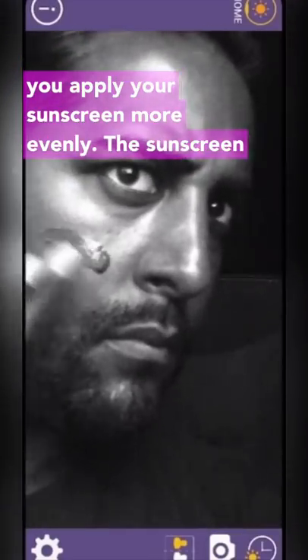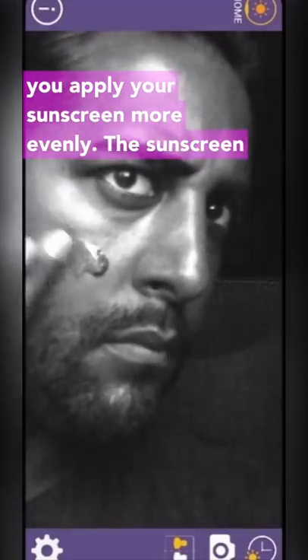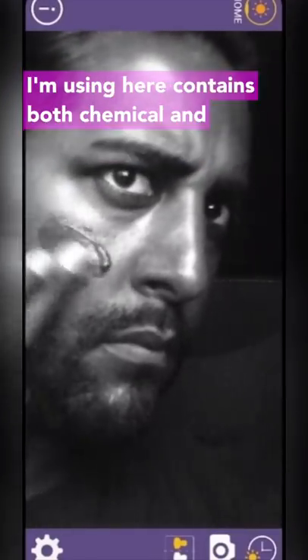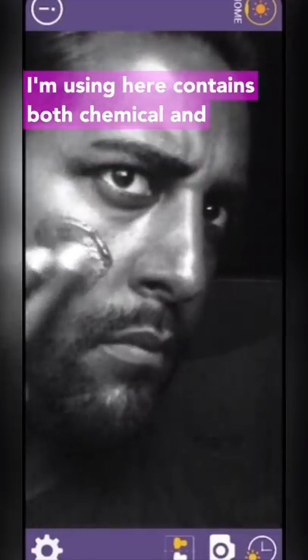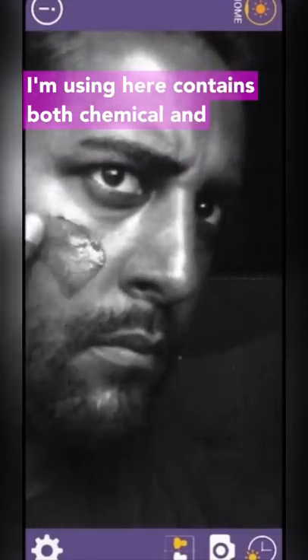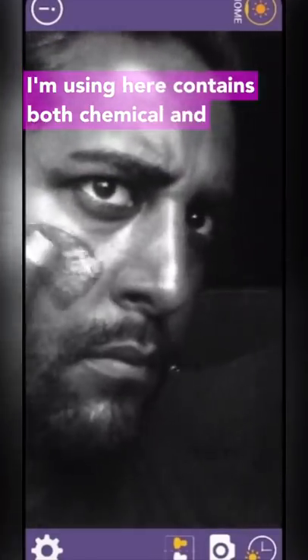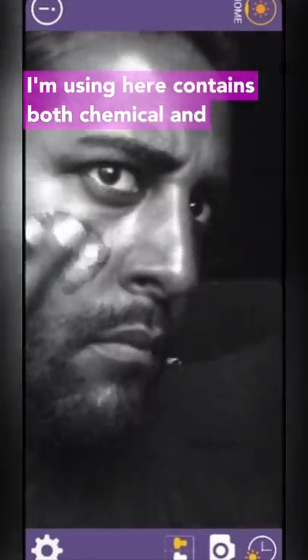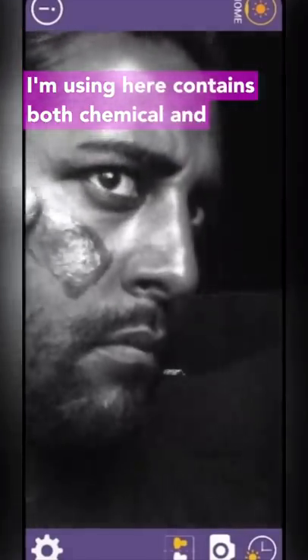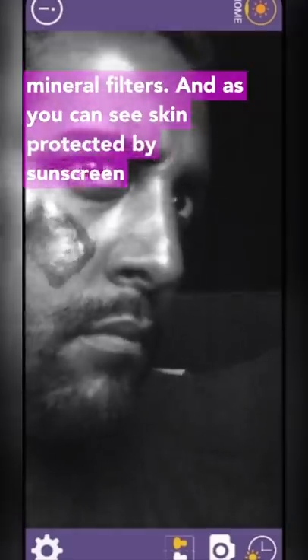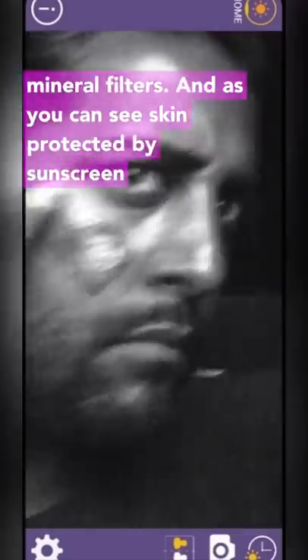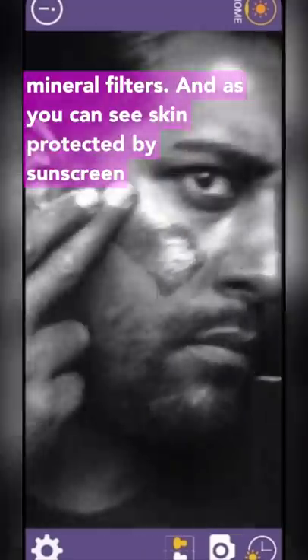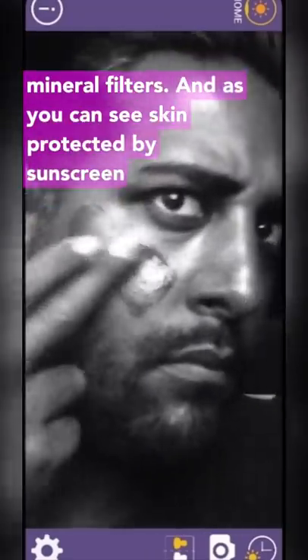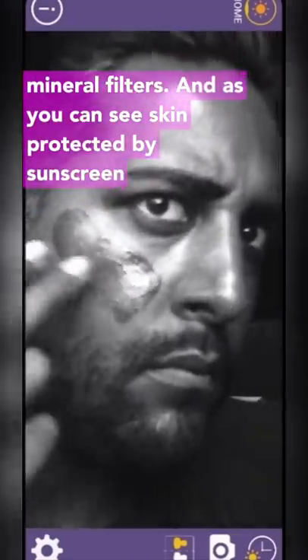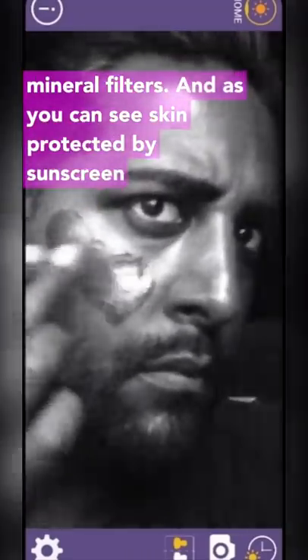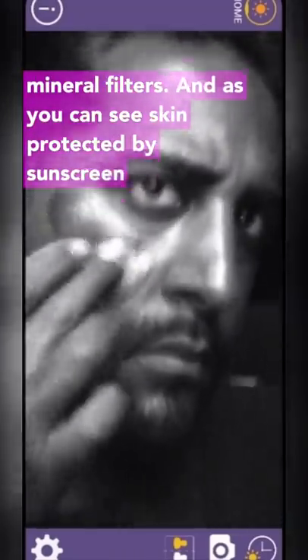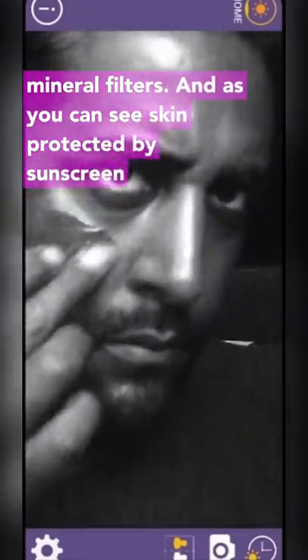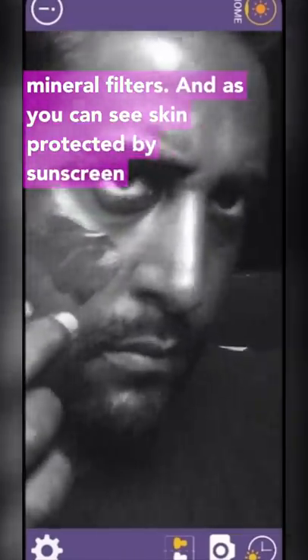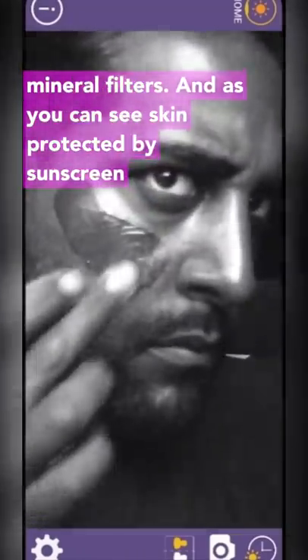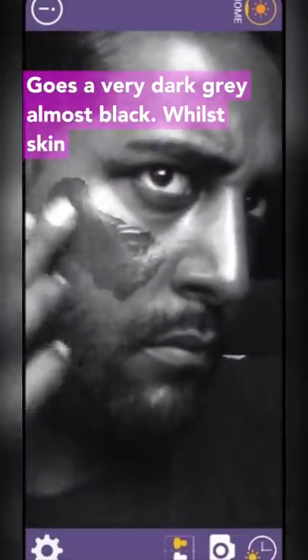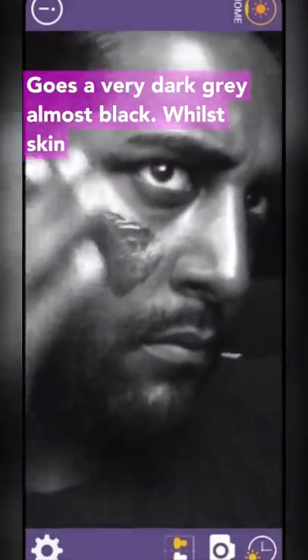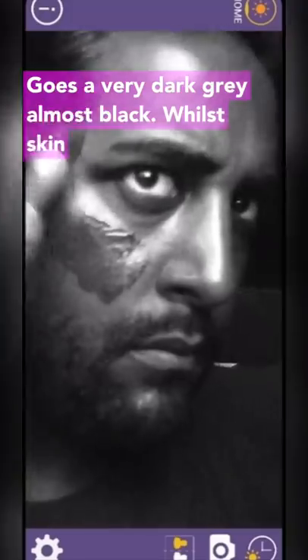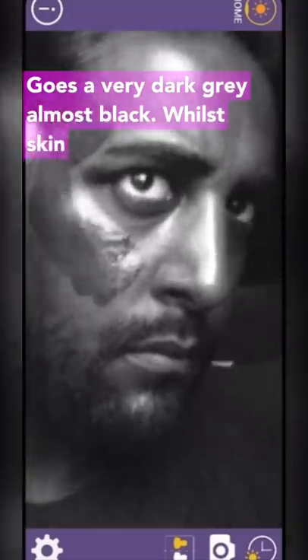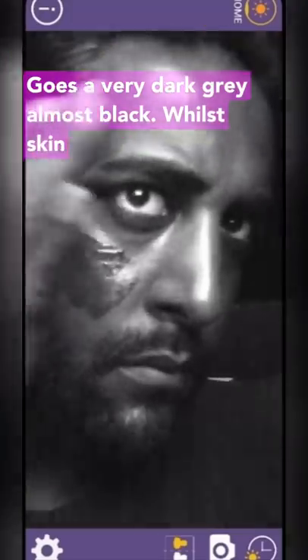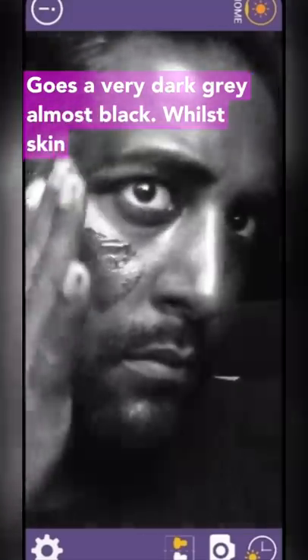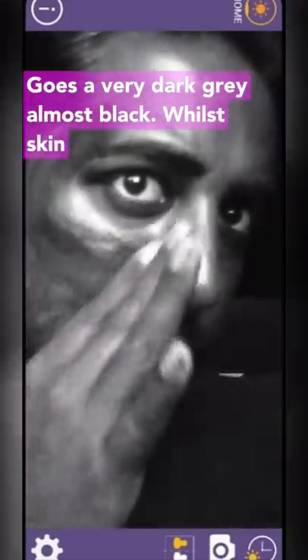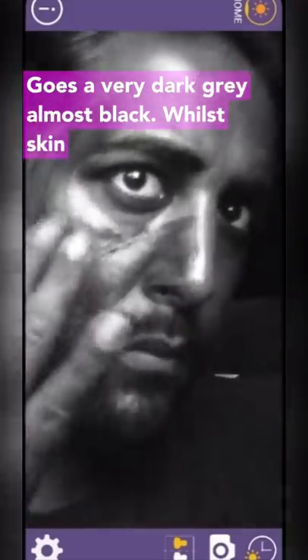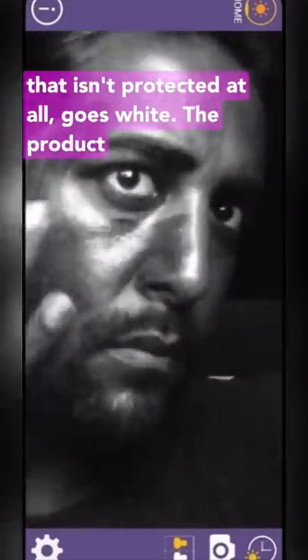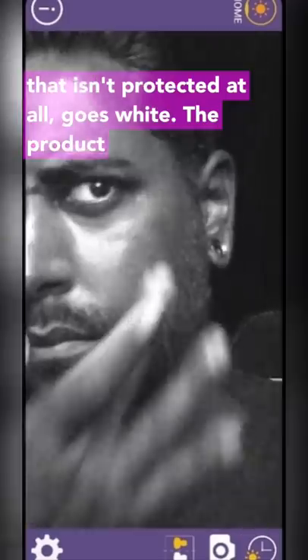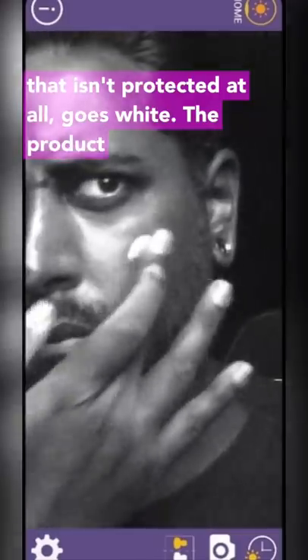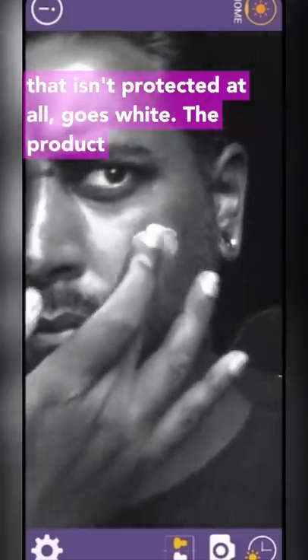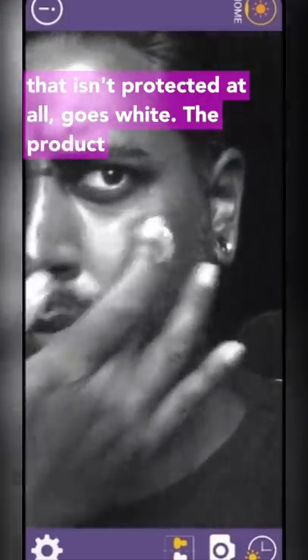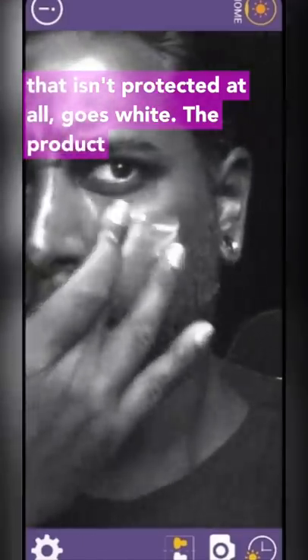The sunscreen I'm using here contains both chemical and mineral filters. And as you can see, skin protected by sunscreen goes very dark grey, almost black, whilst skin that isn't protected at all goes white.